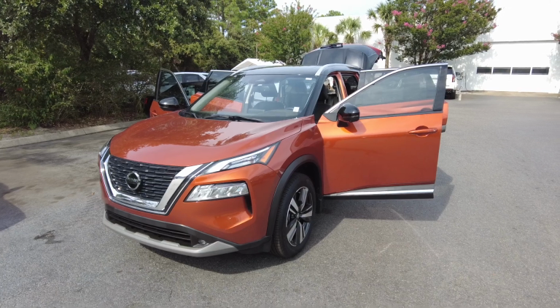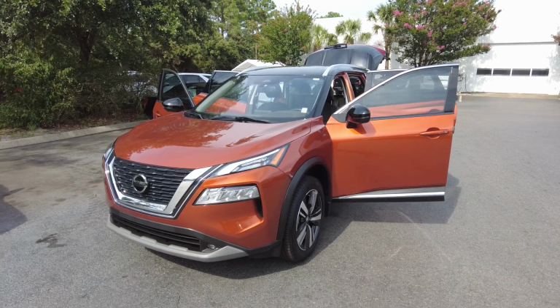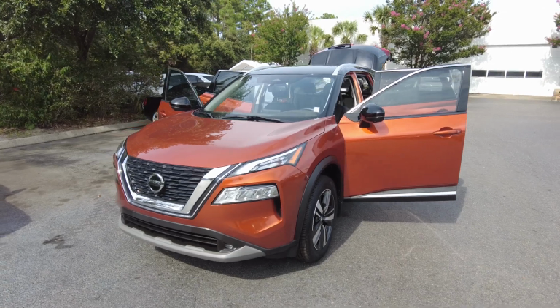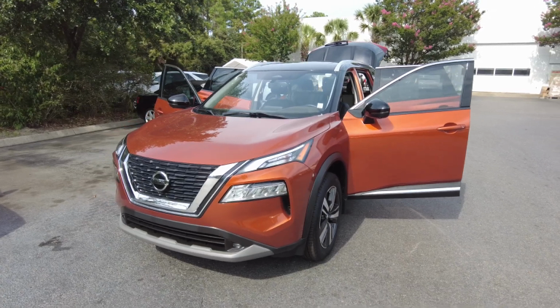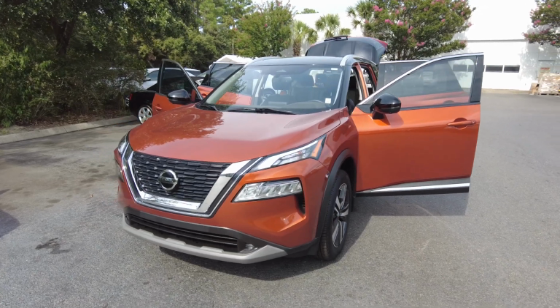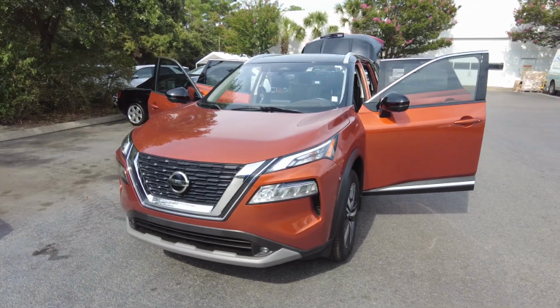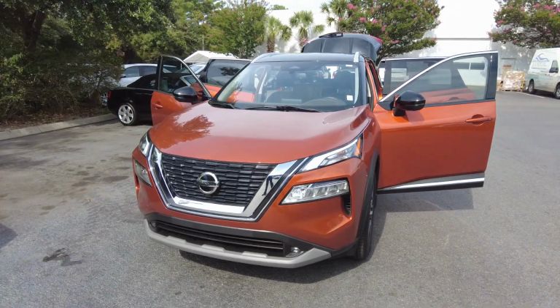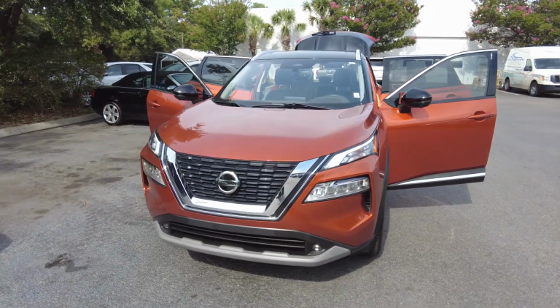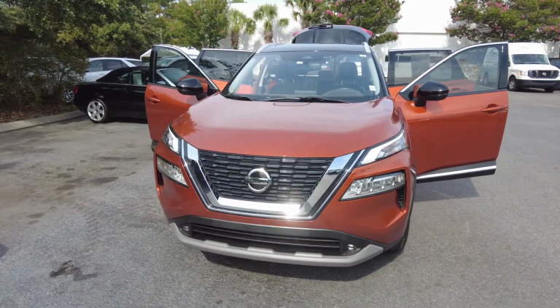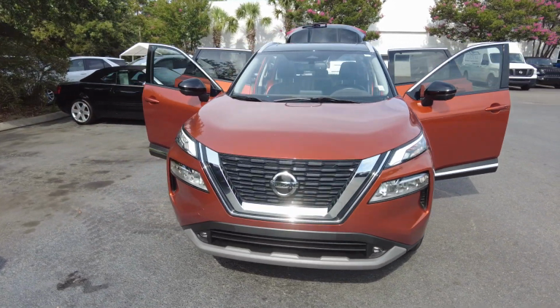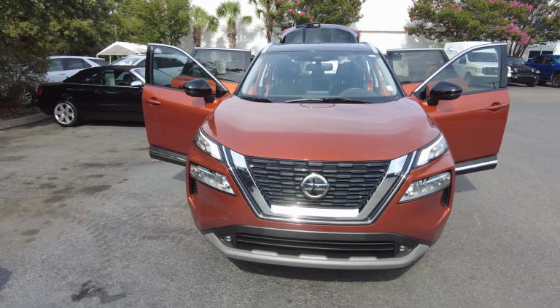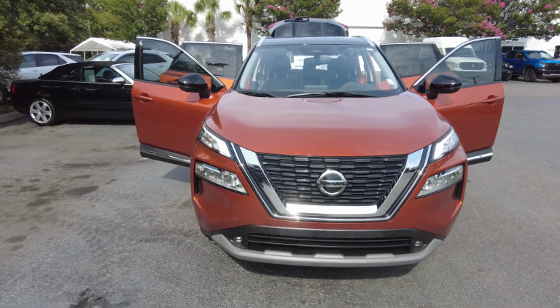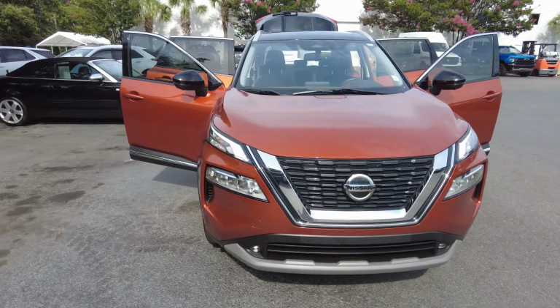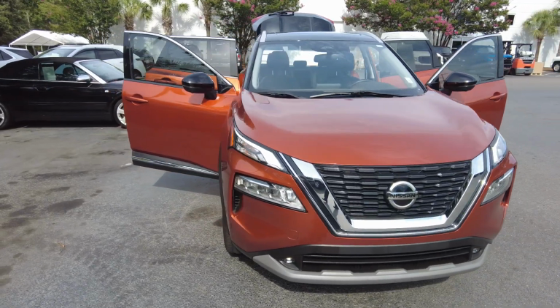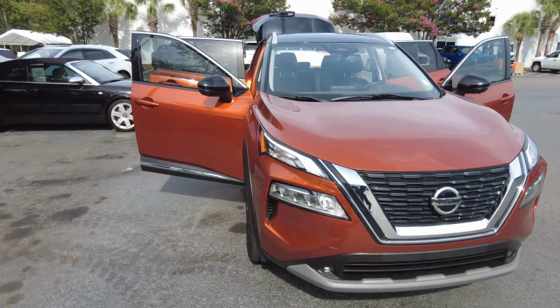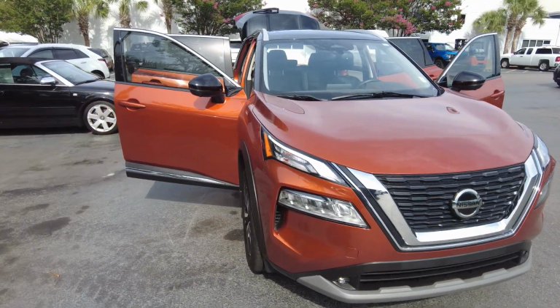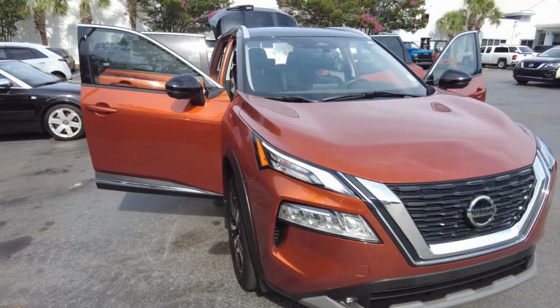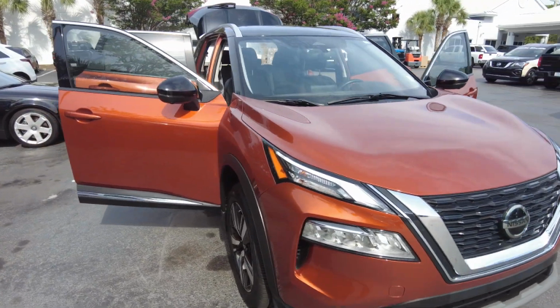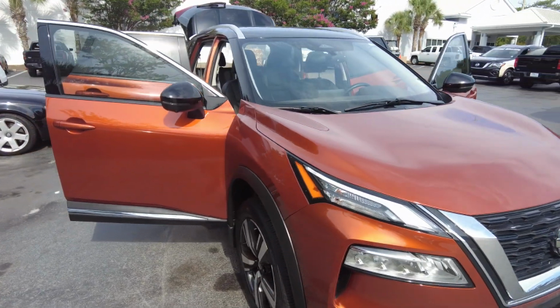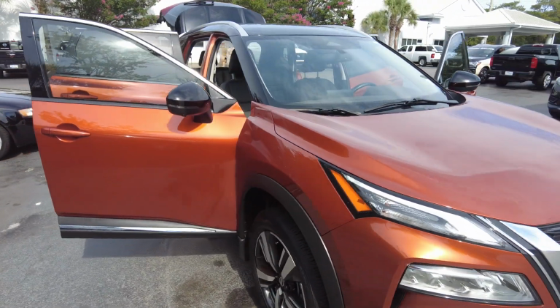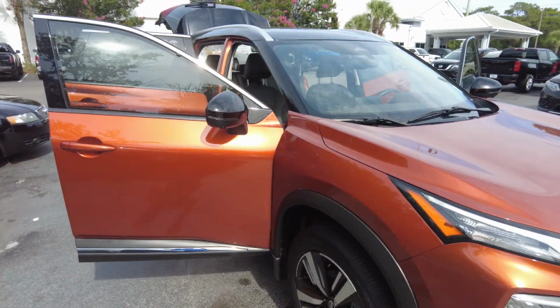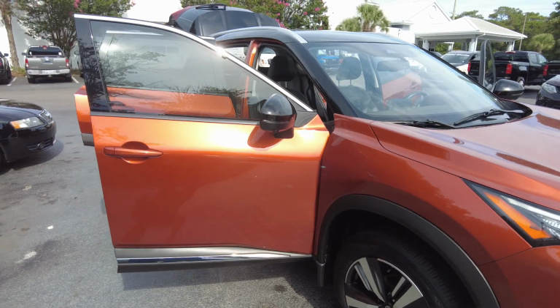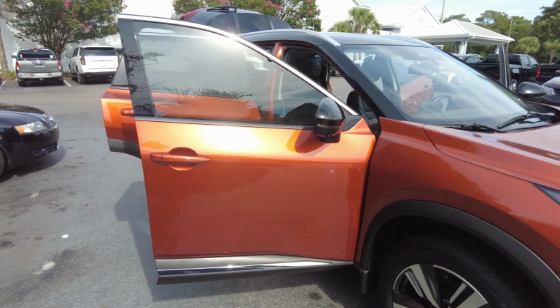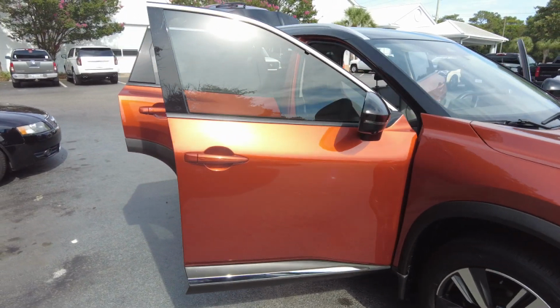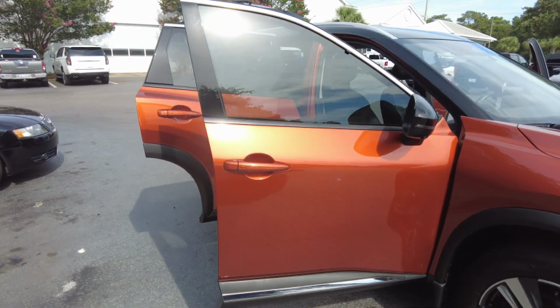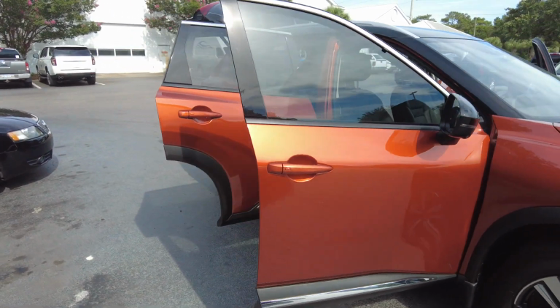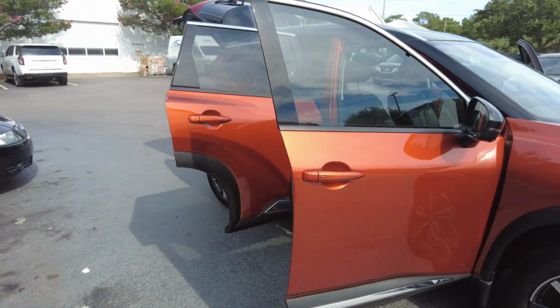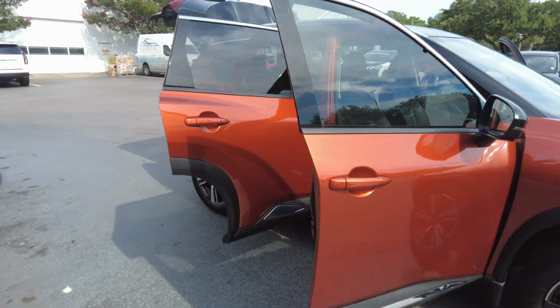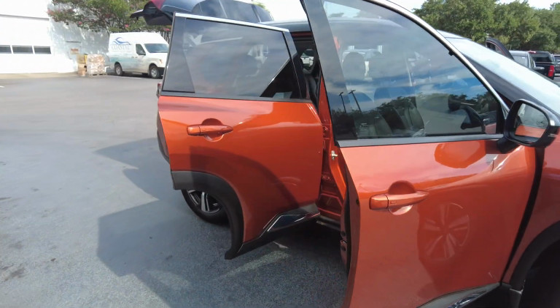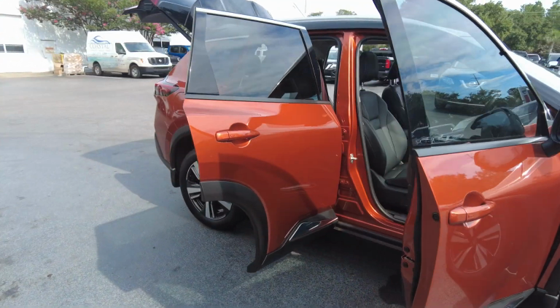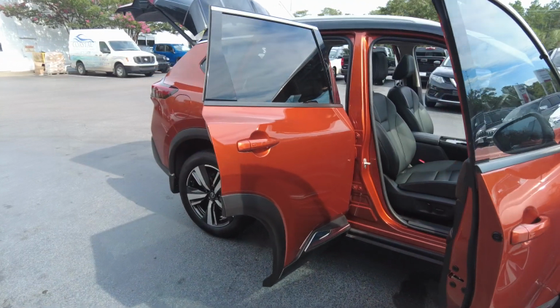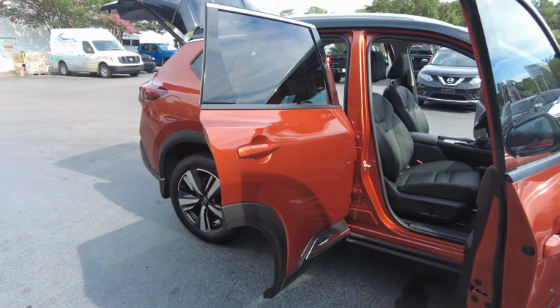Hey, thanks for checking out the 2021 Nissan Rogue. Now this color is called Sunset Drift. Want to stand out on the highway? This is a color that doesn't.